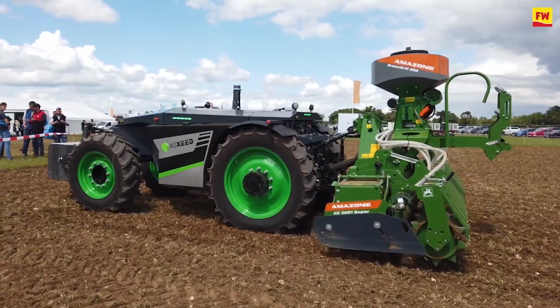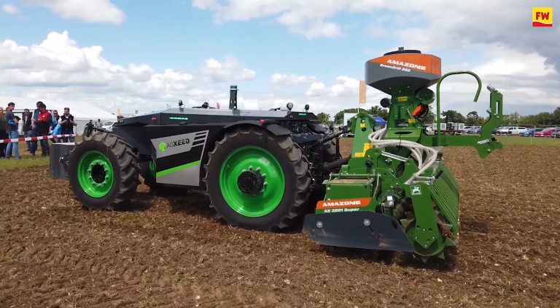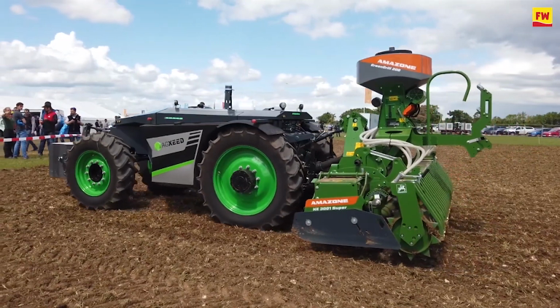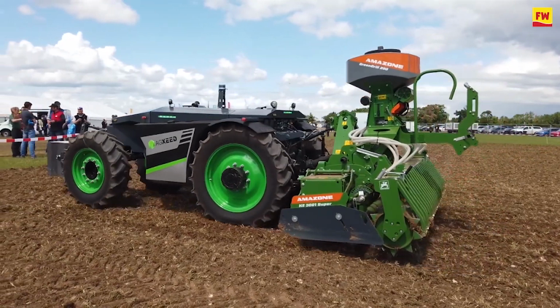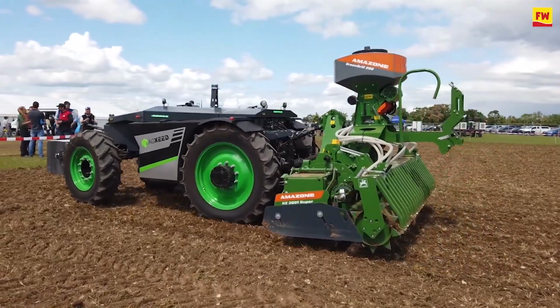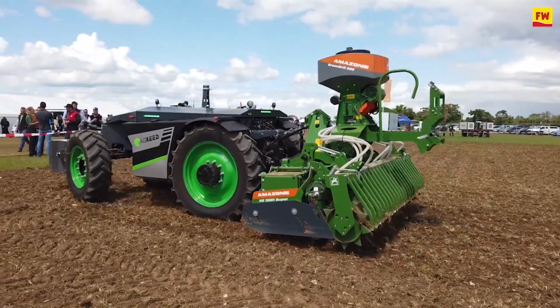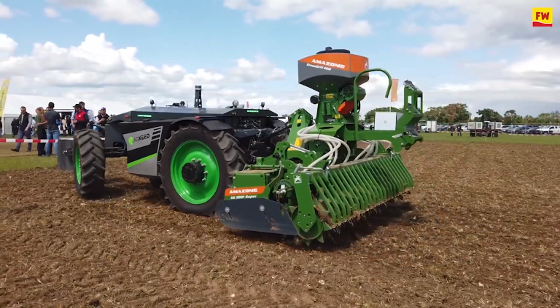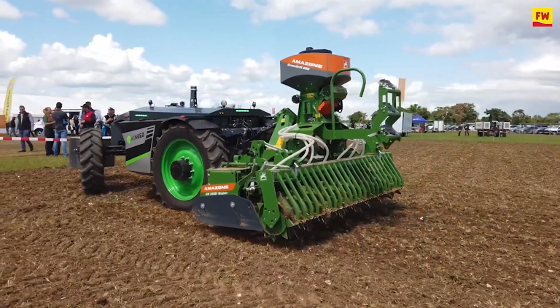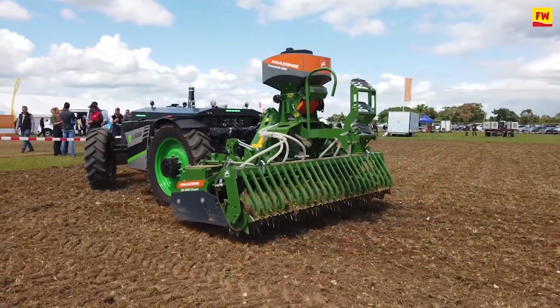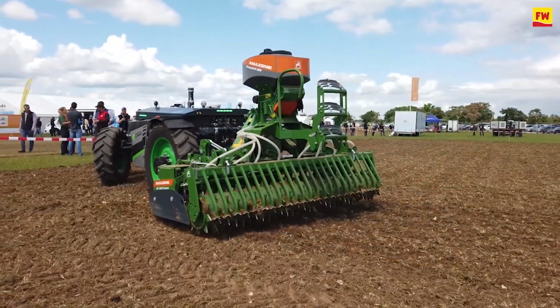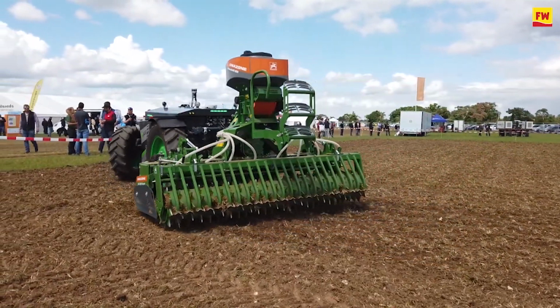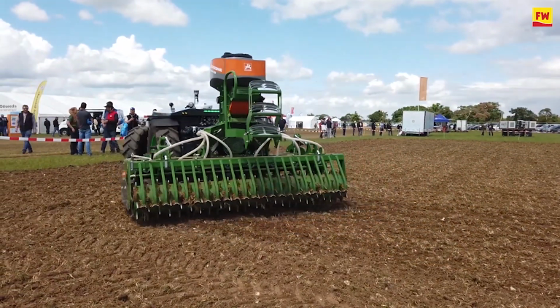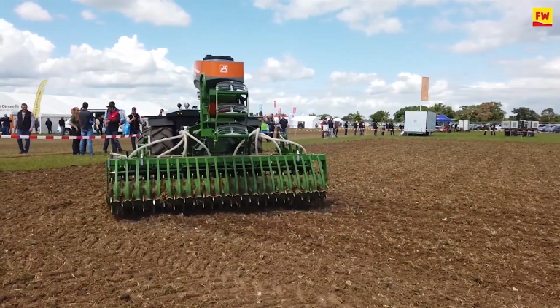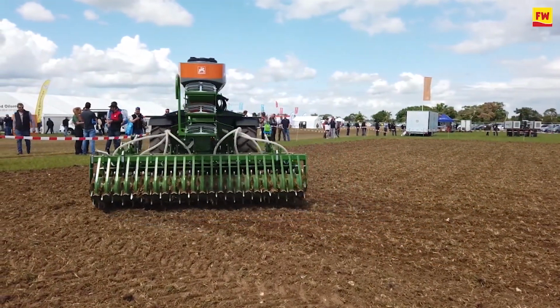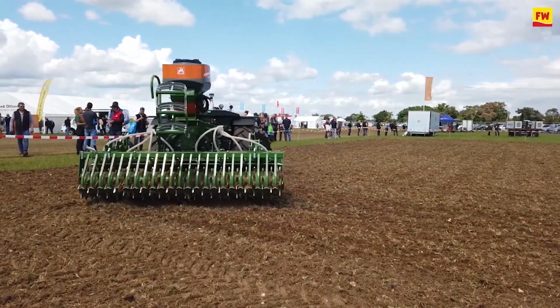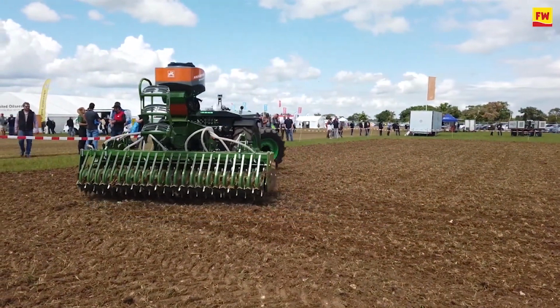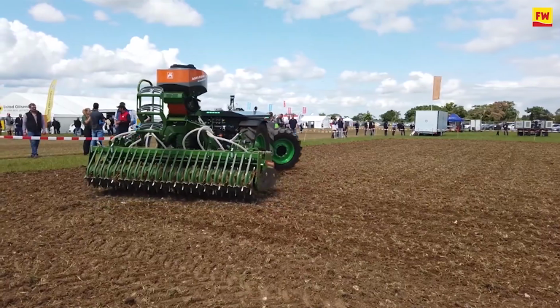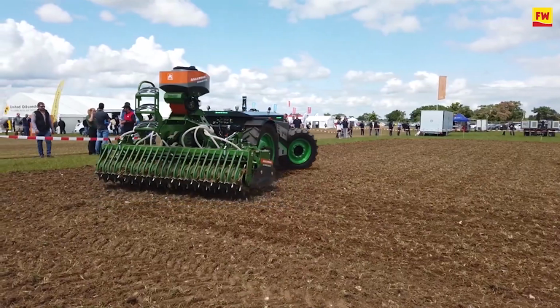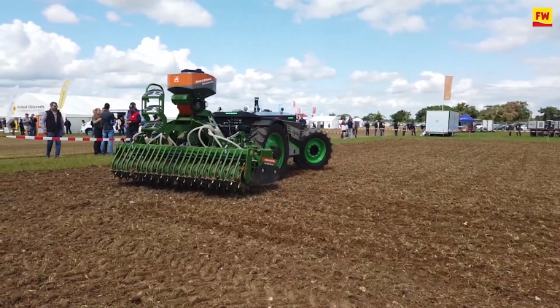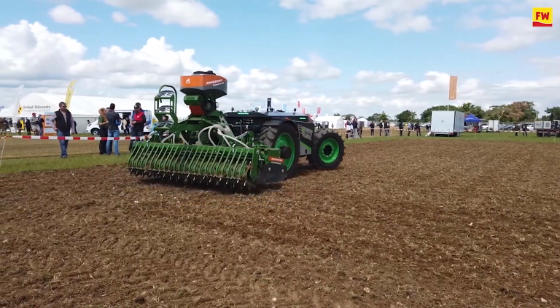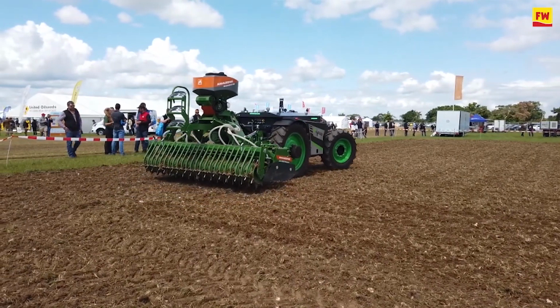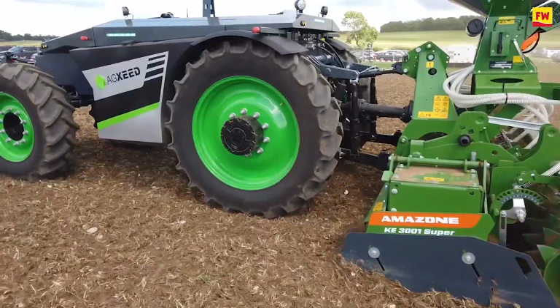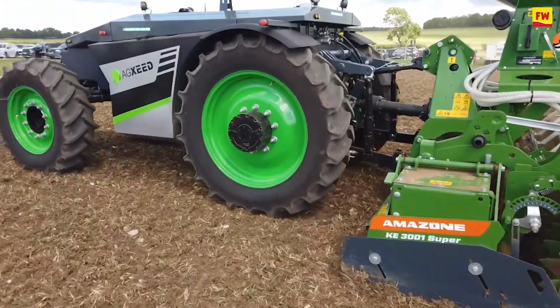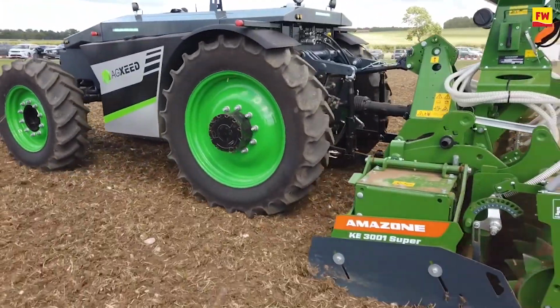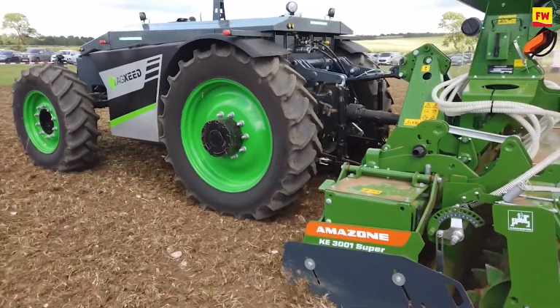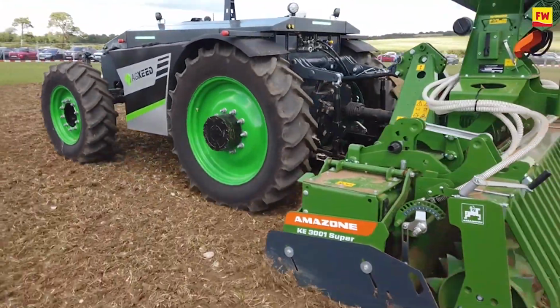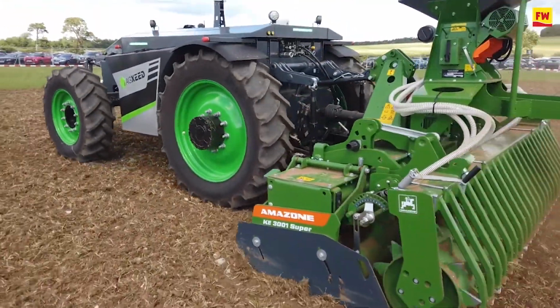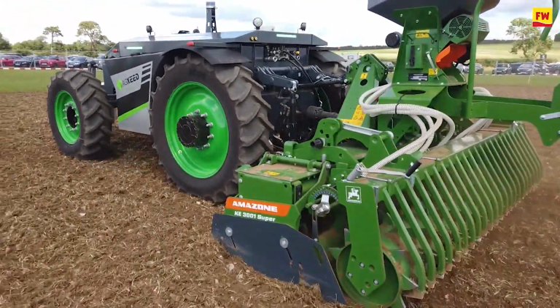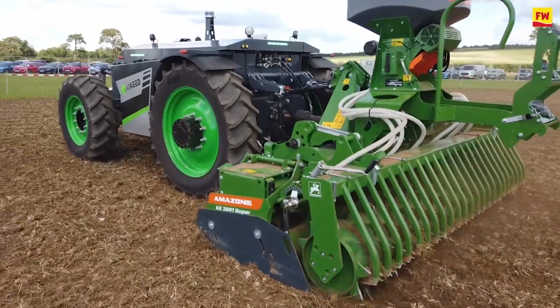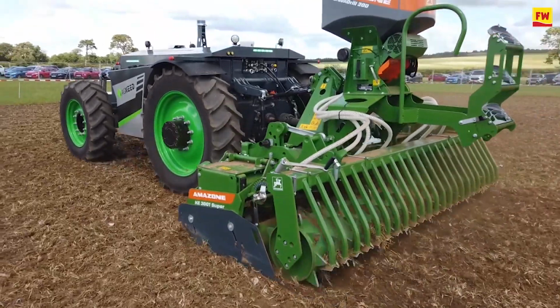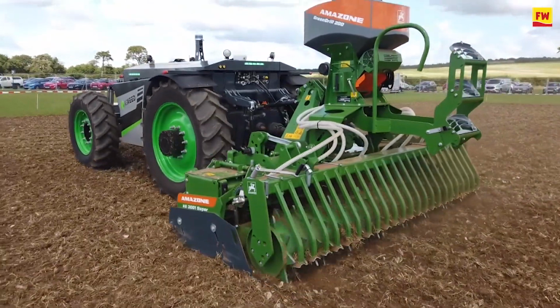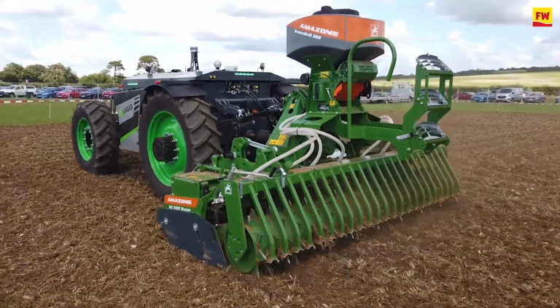The main focus for this machine will be lighter arable tasks — doing seedbed preparation, a little bit of hoeing, weeding, and mechanical weeding. But we also foresee this machine being used for pacer and grassland management.